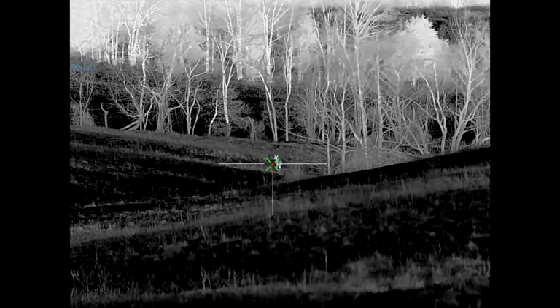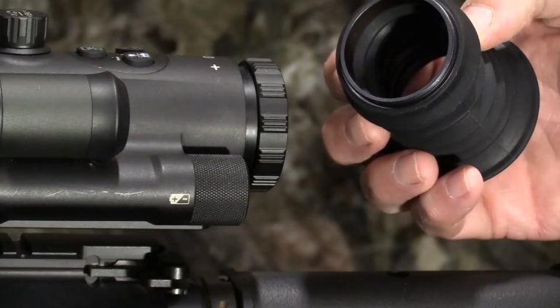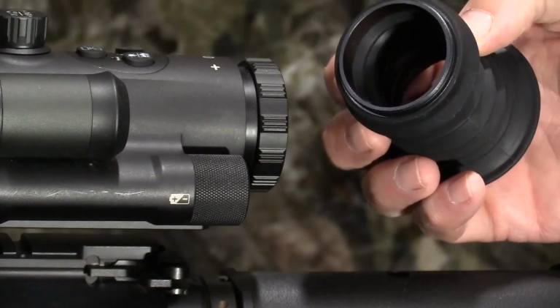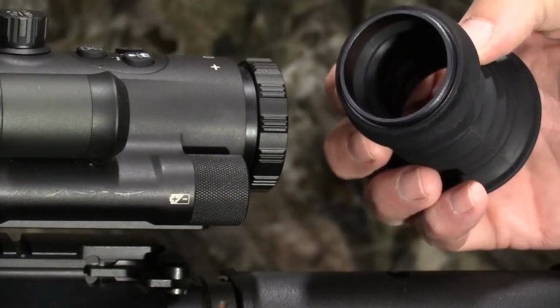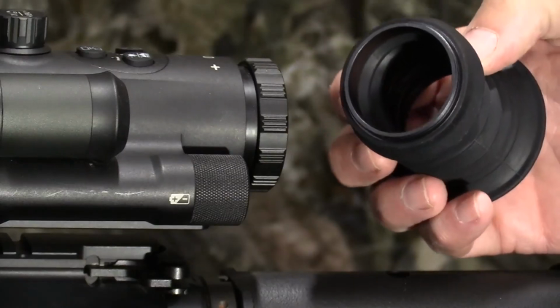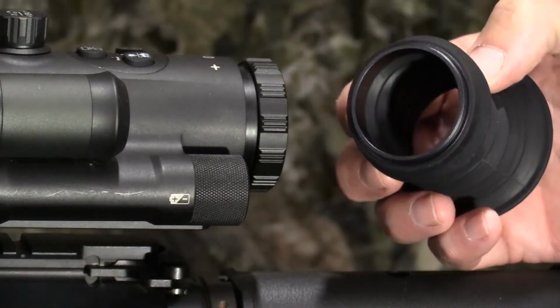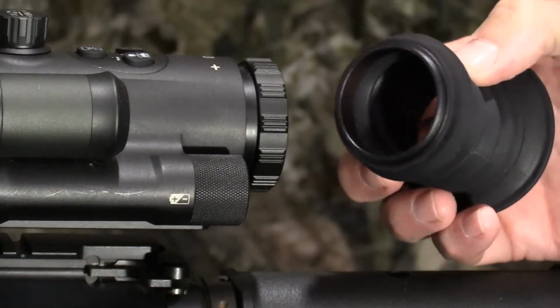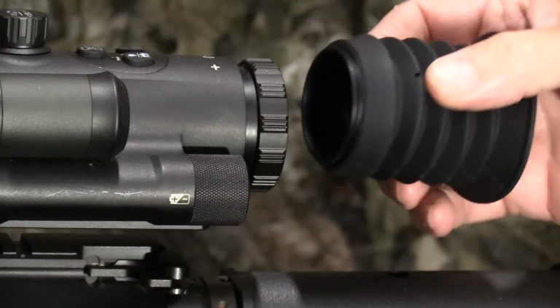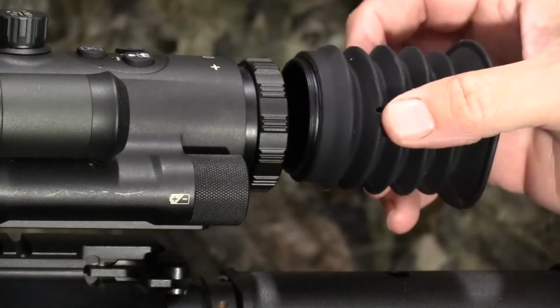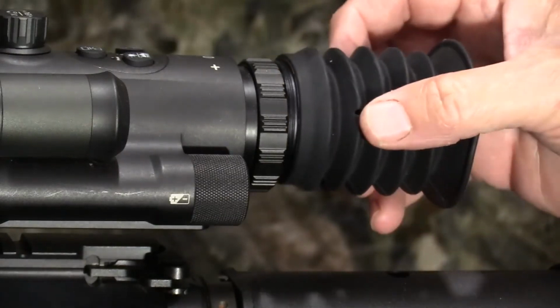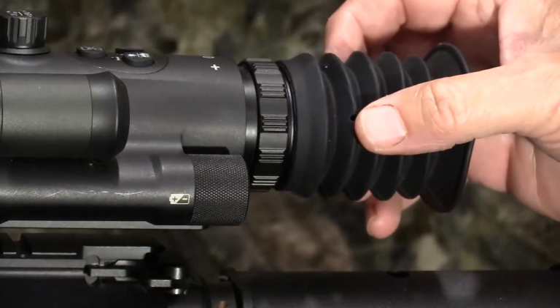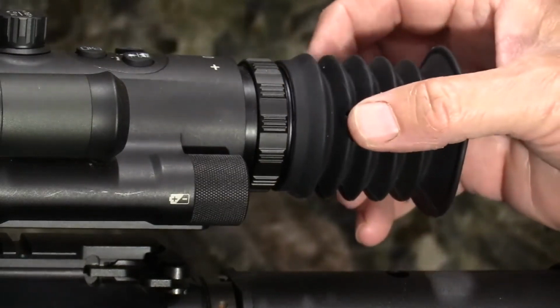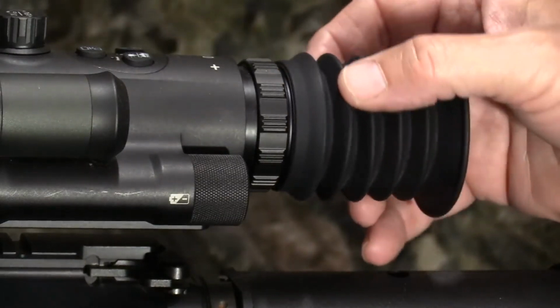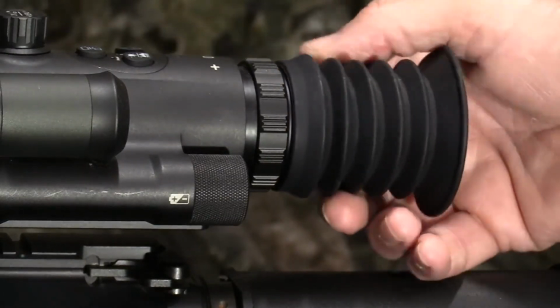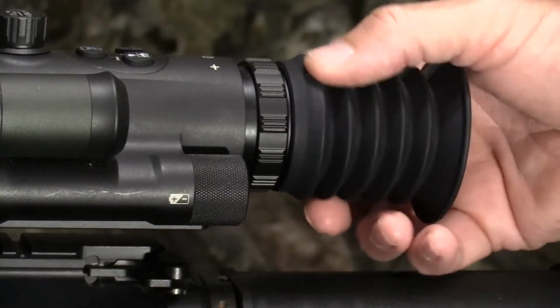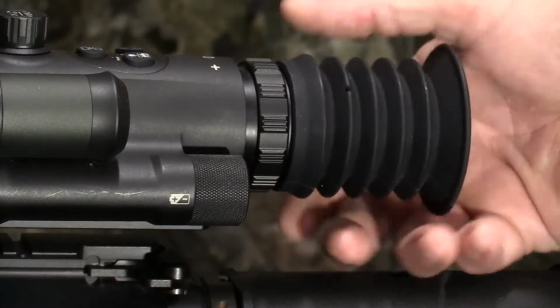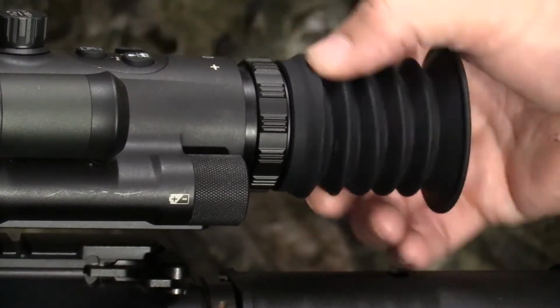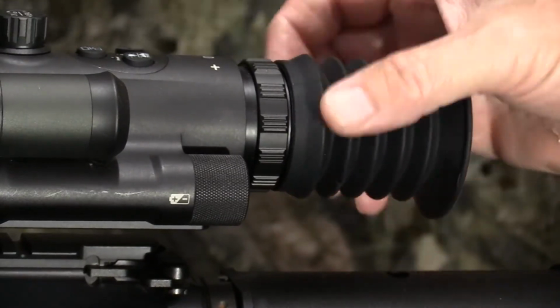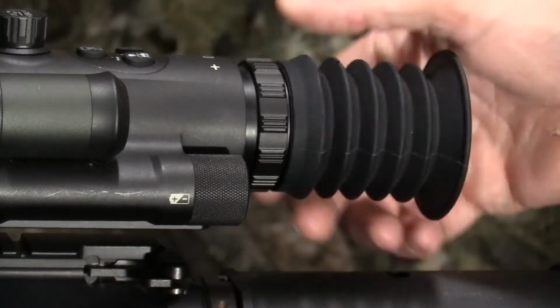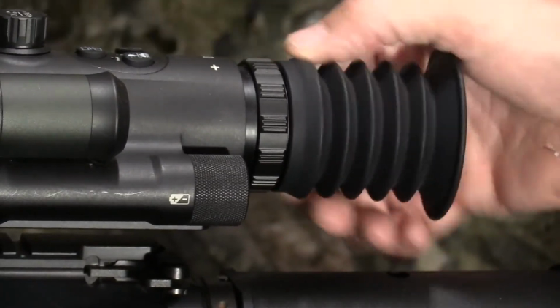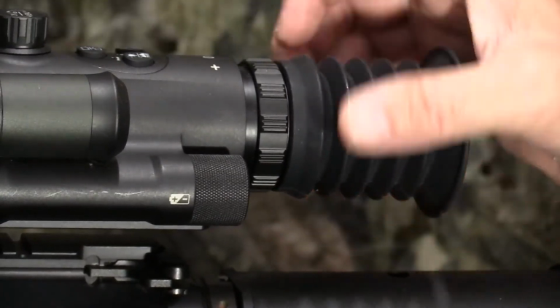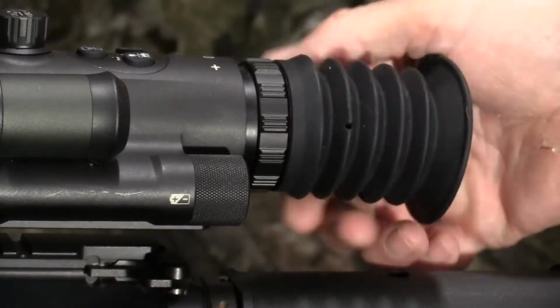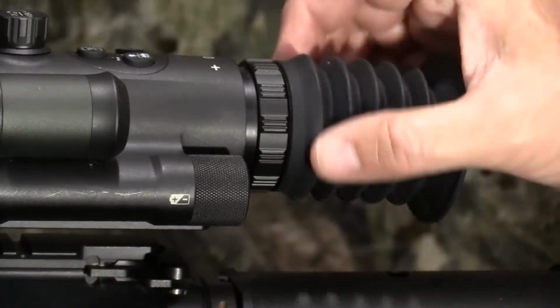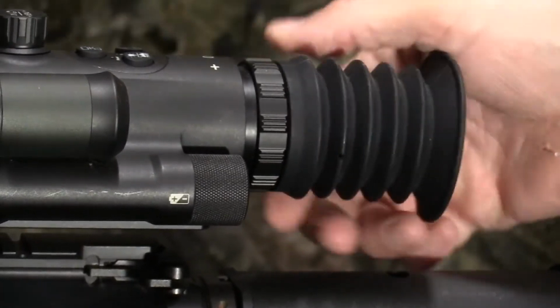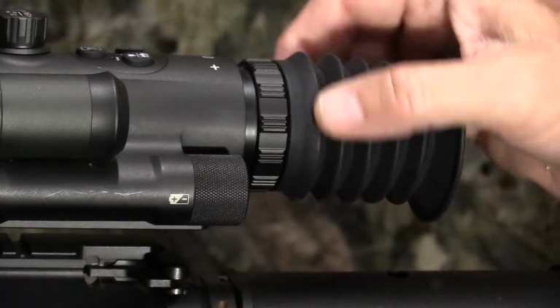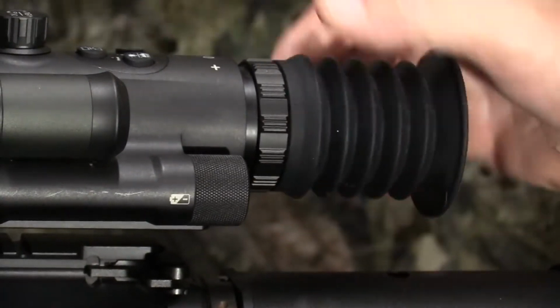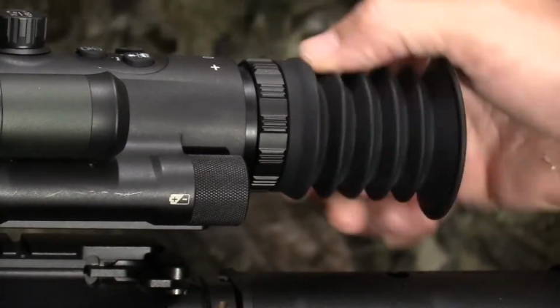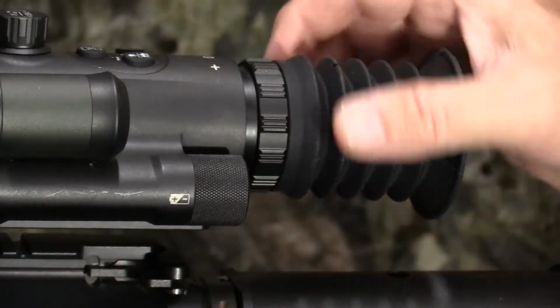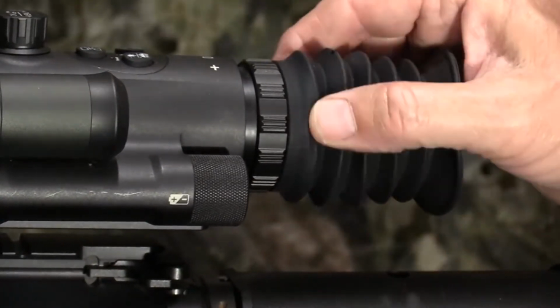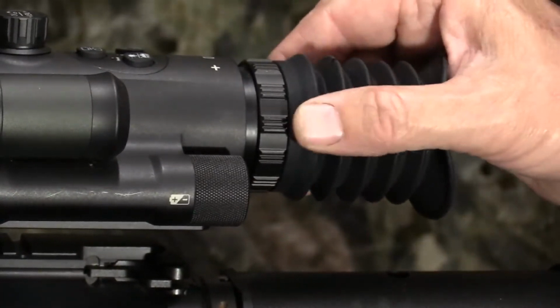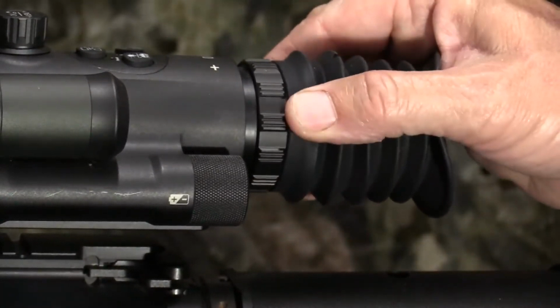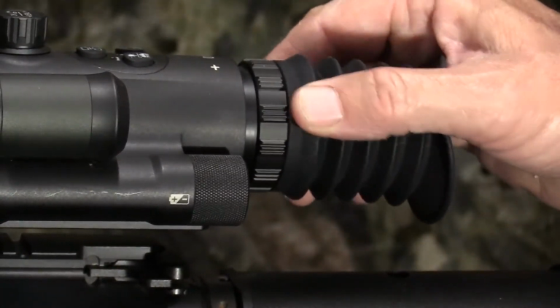The unit has a soft eye cup that is great for cushioning. It also reduces interference from ambient light. It's fully threaded — you just turn it clockwise to secure it into place.